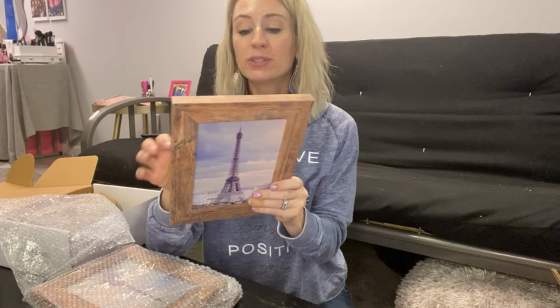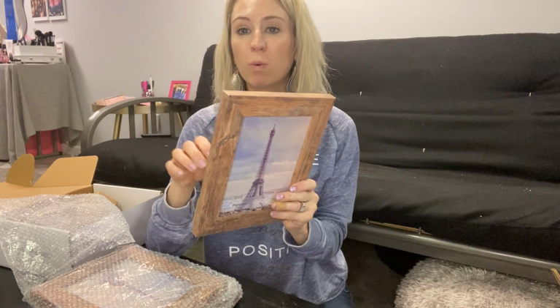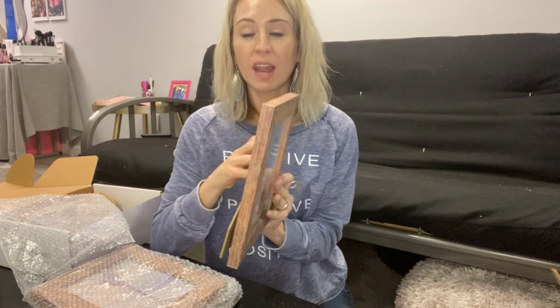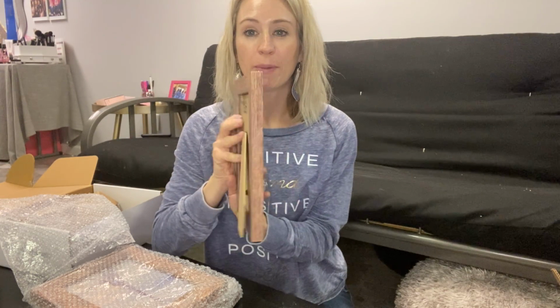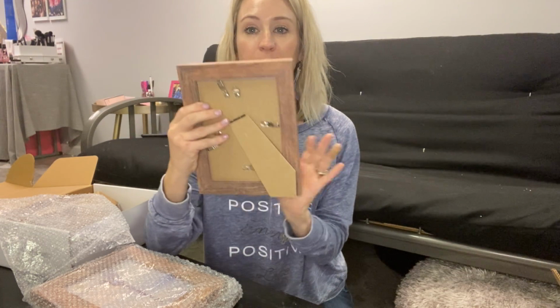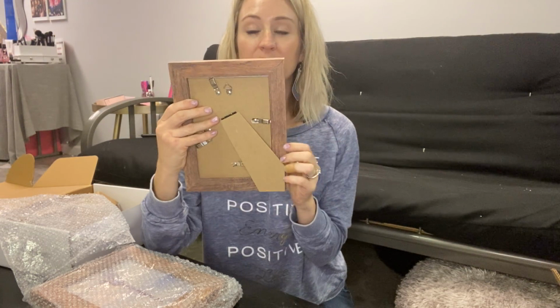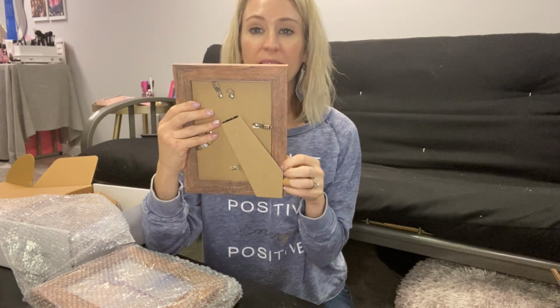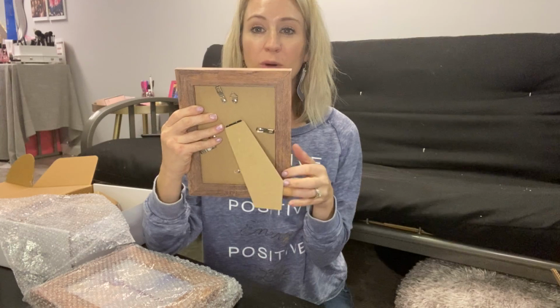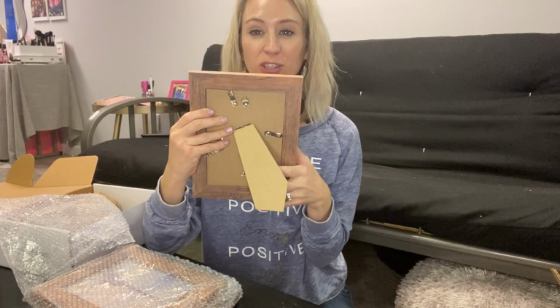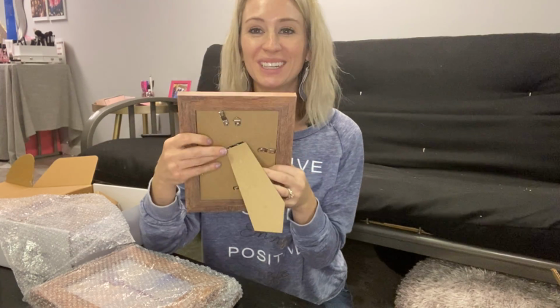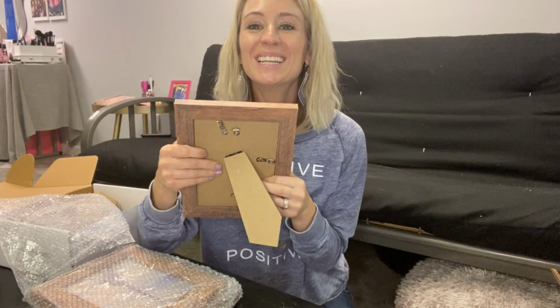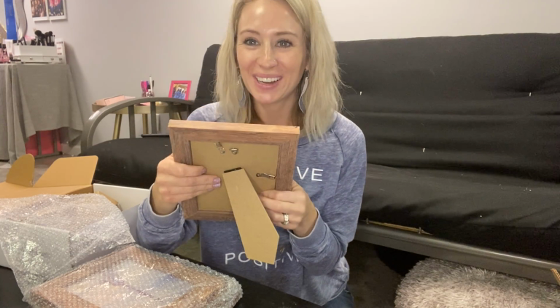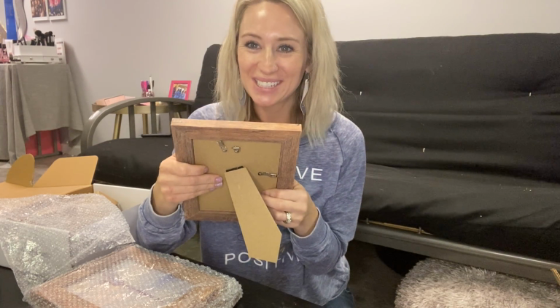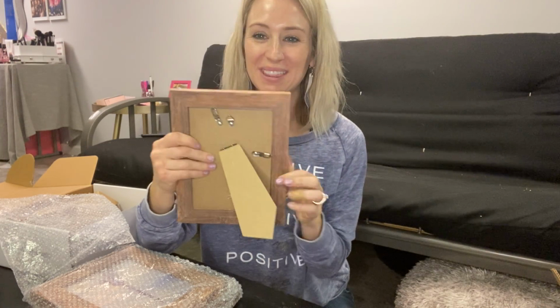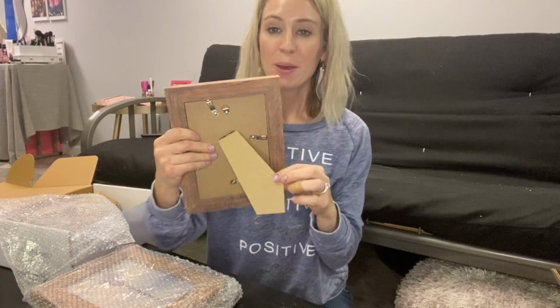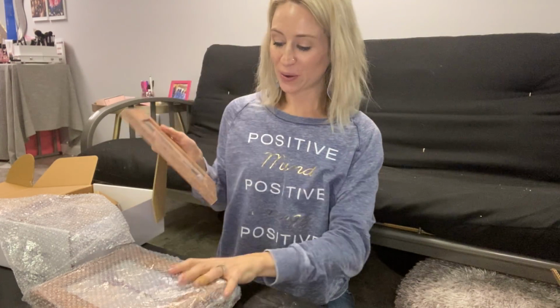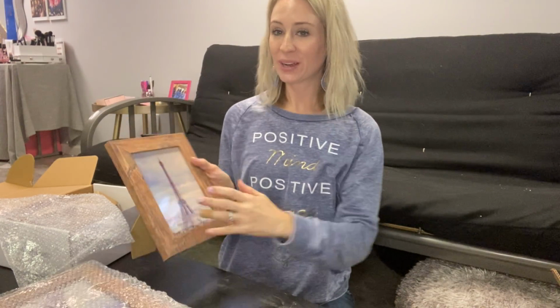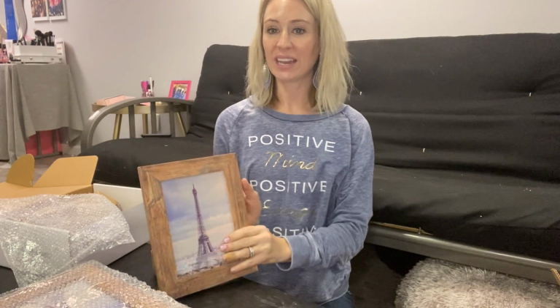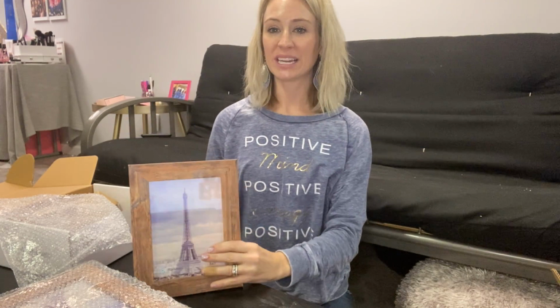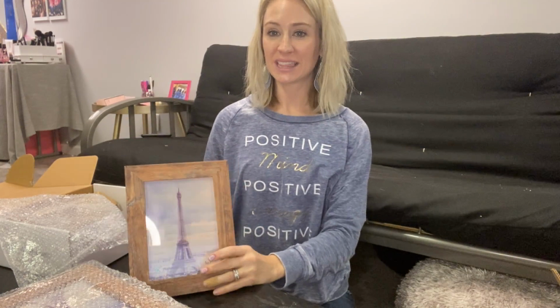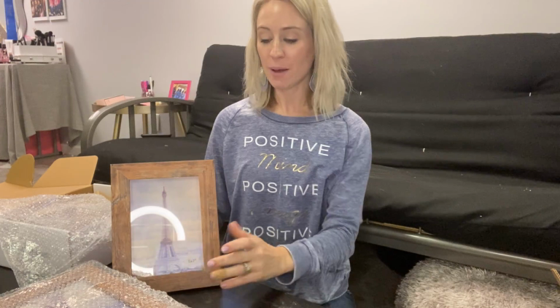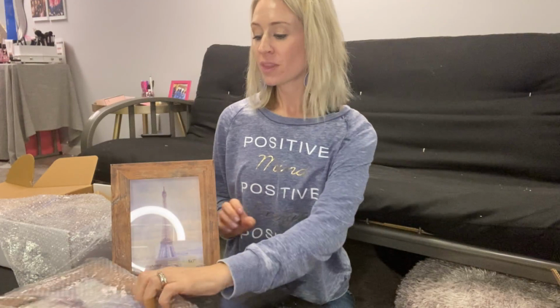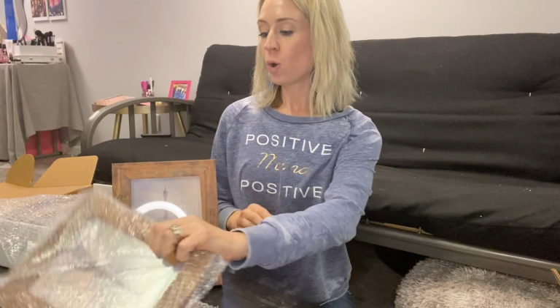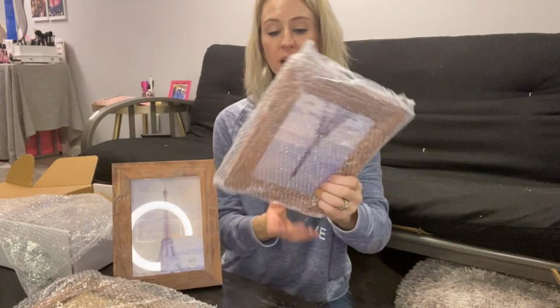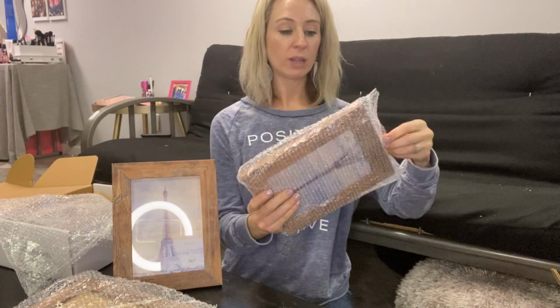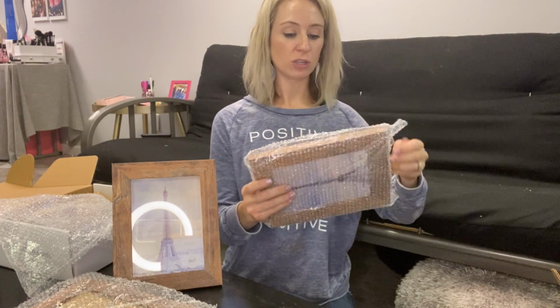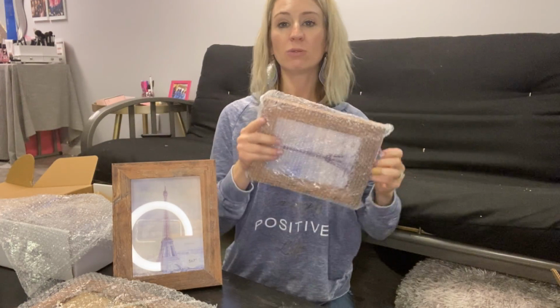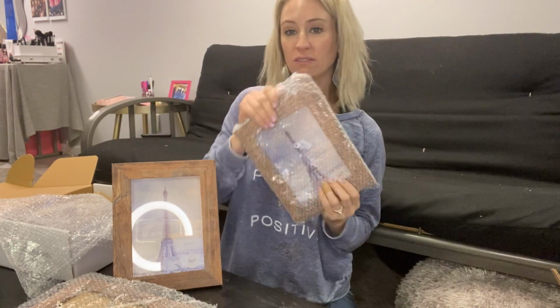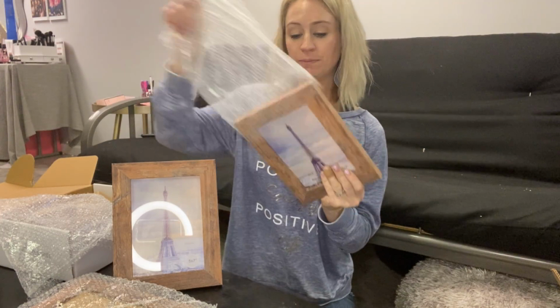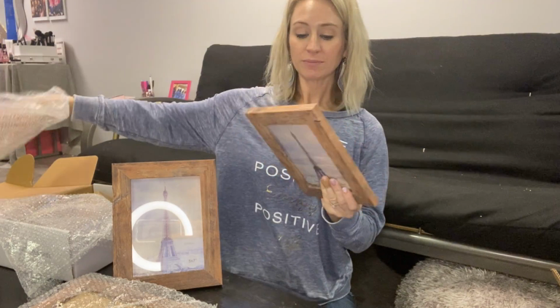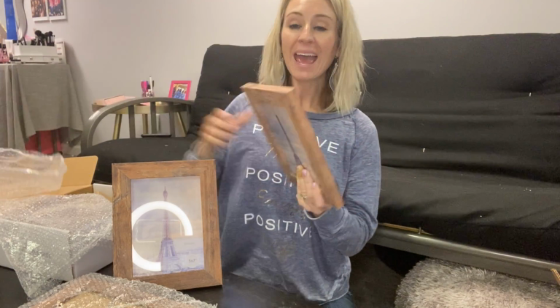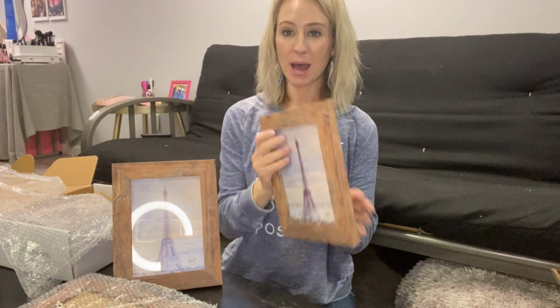One thing I like about frames is when they can be multifunctional, depending on what you're doing with them. You can go ahead and sit them up, or if you'd like to, you can even hang them up.